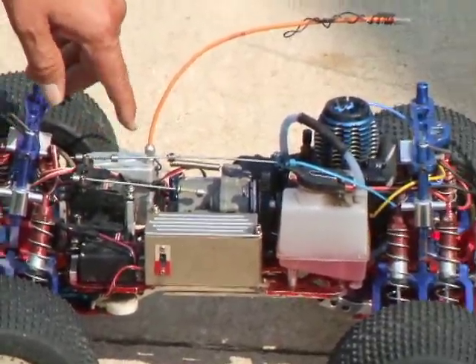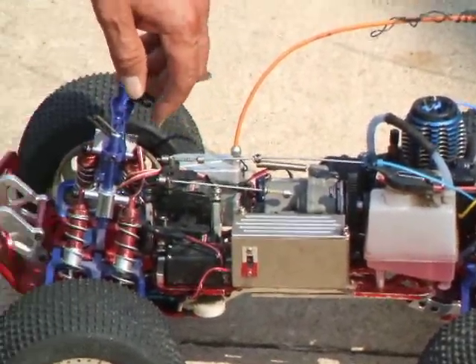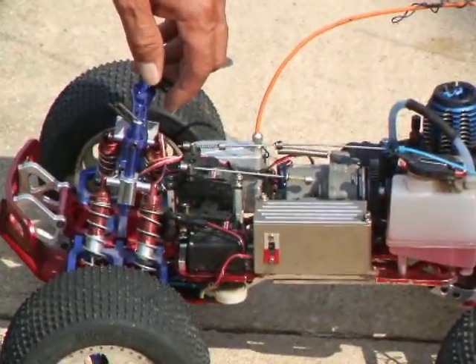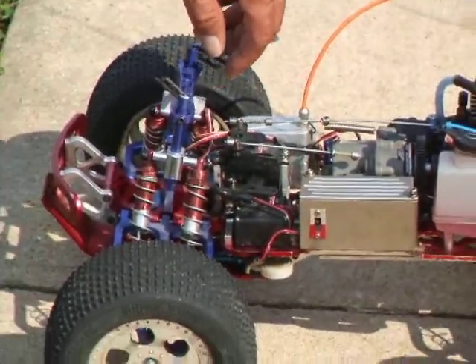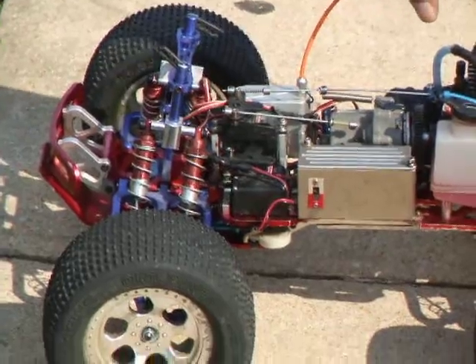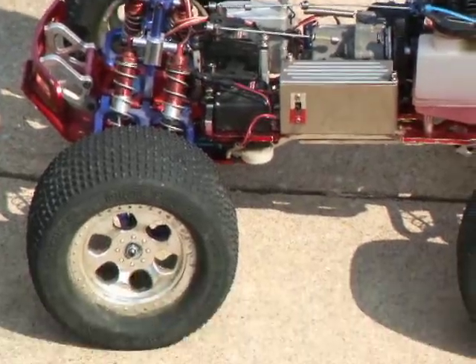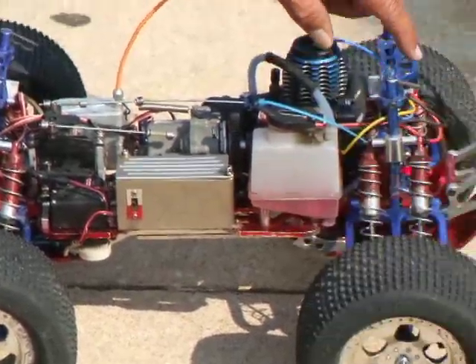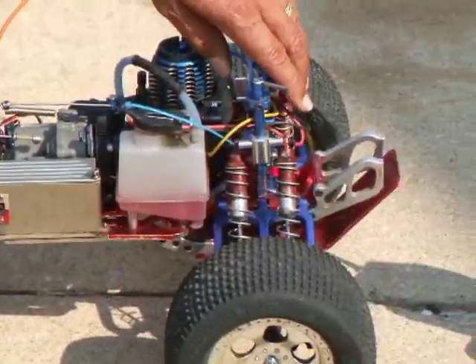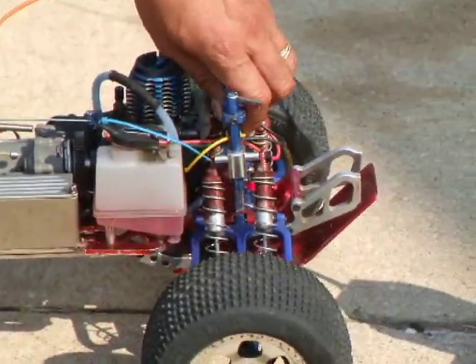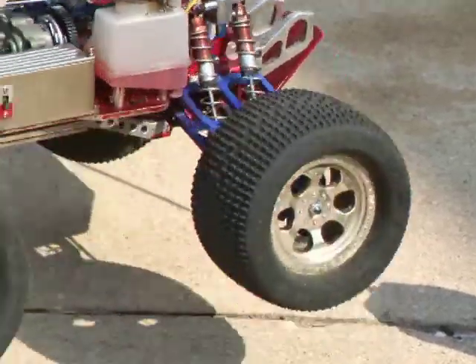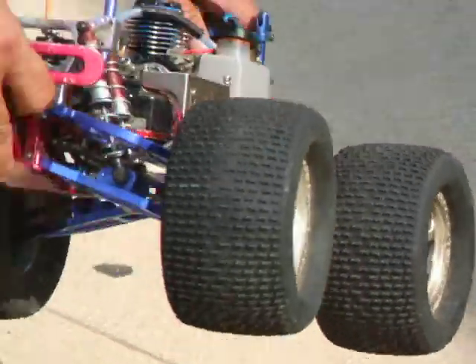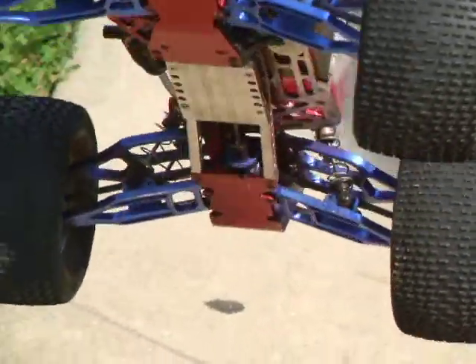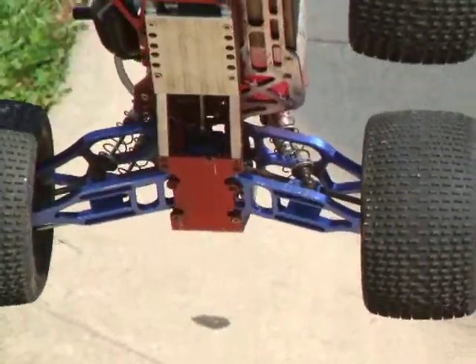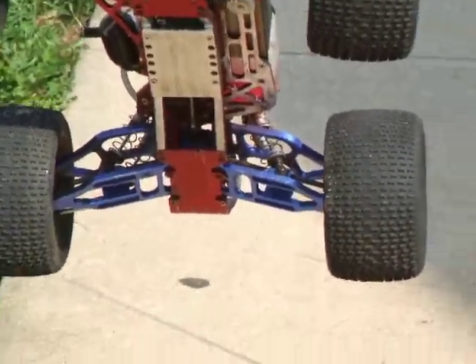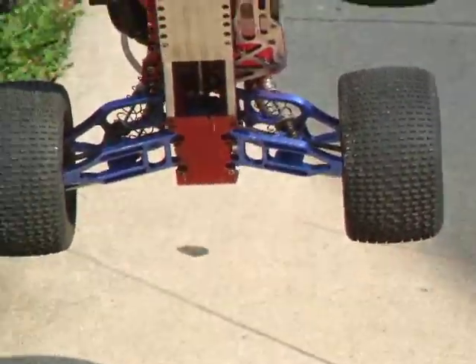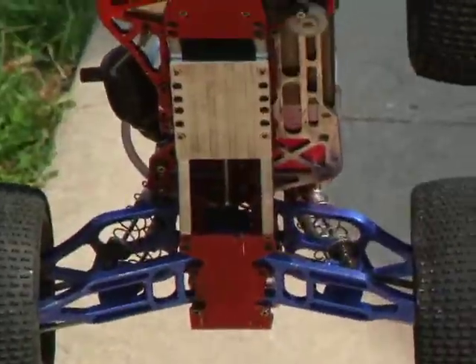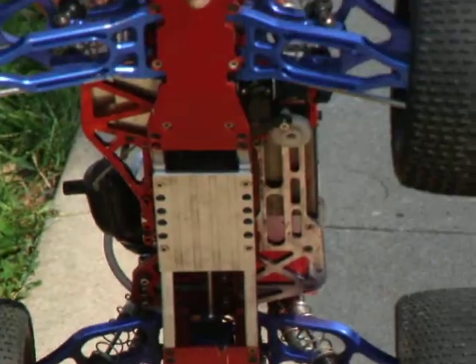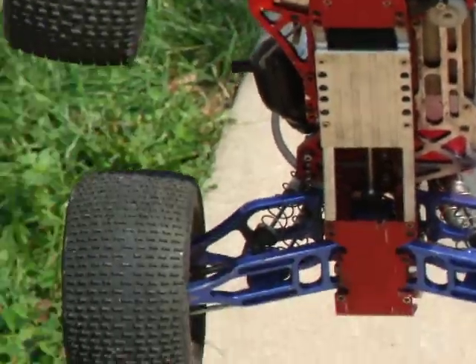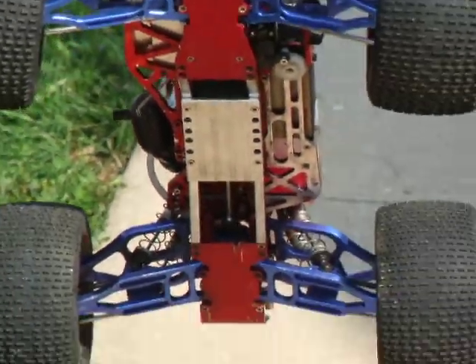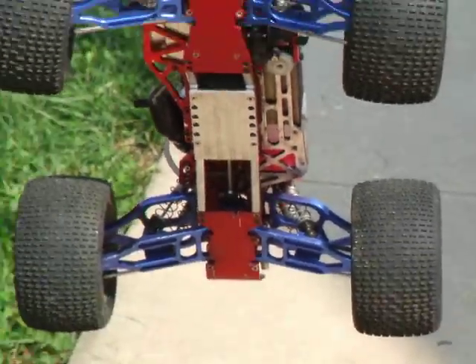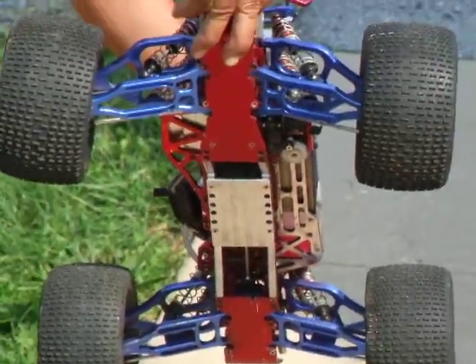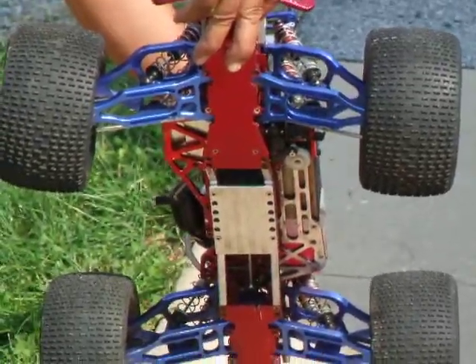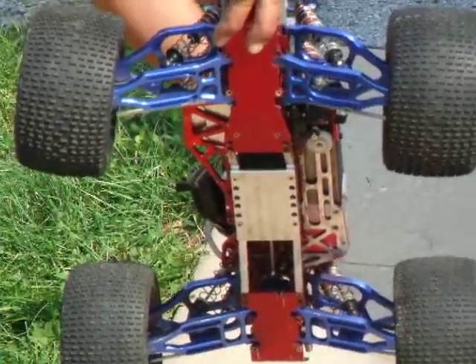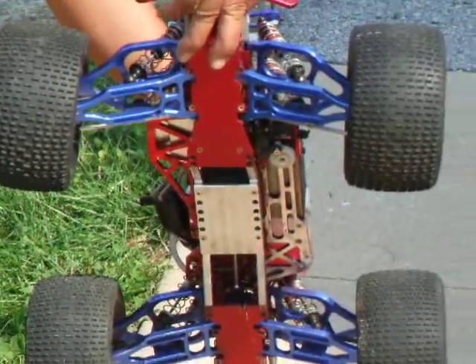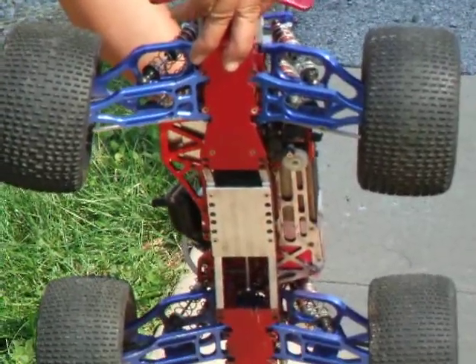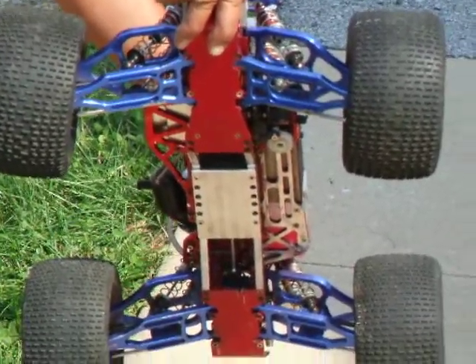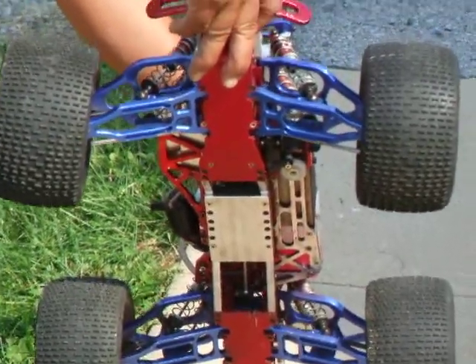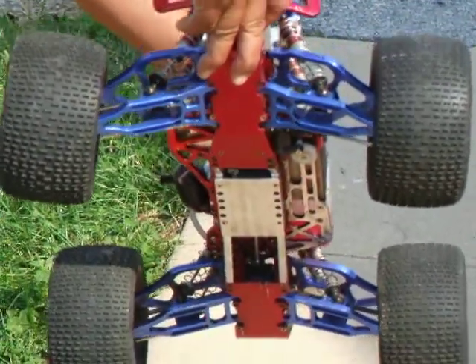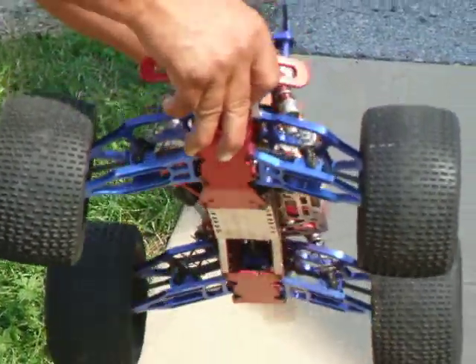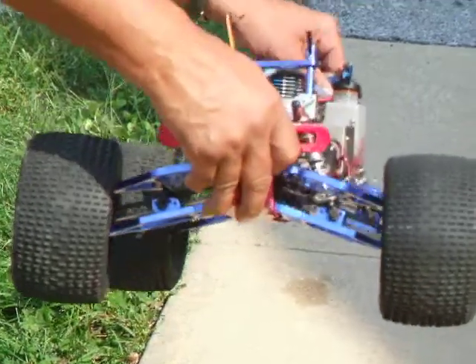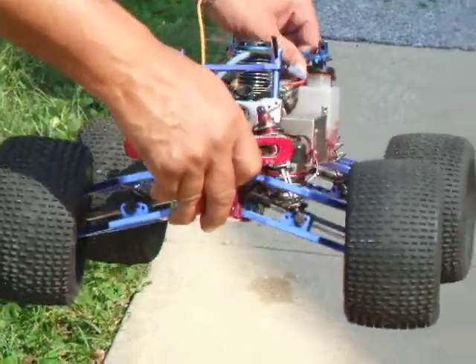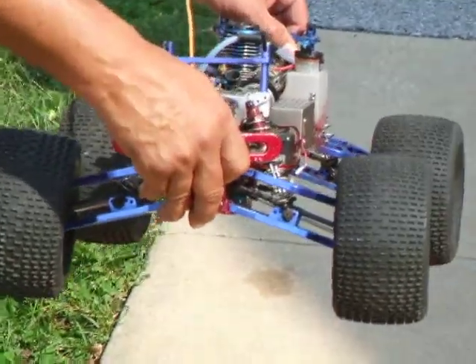It's a two-speed transmission. It's electric start. Underneath you see the aluminum spider frame with the aluminum braces. It's about $1,500.